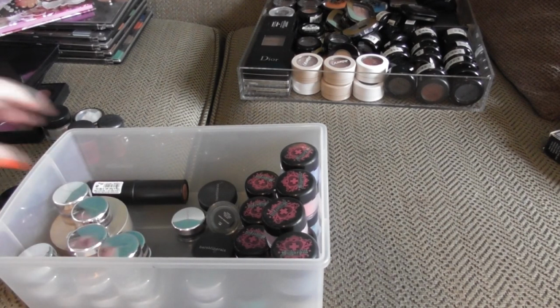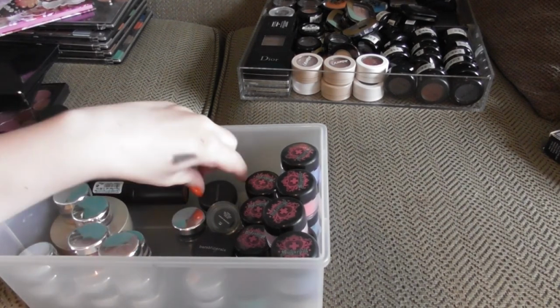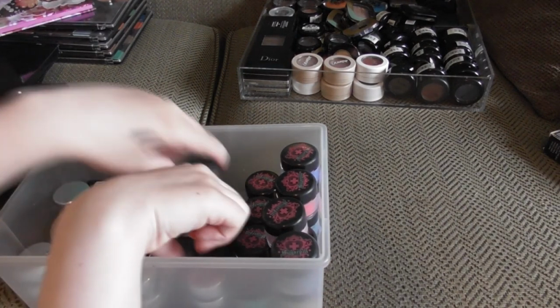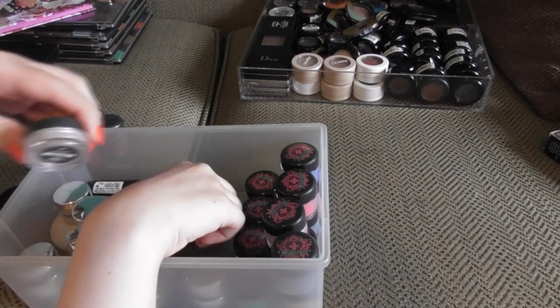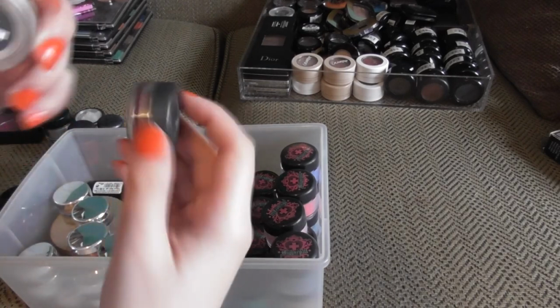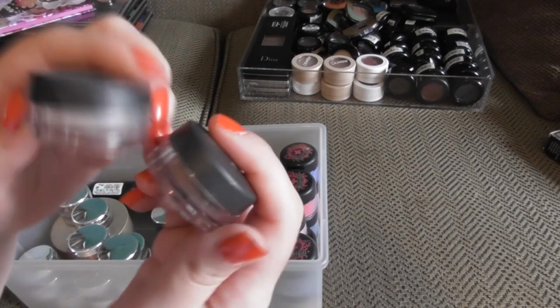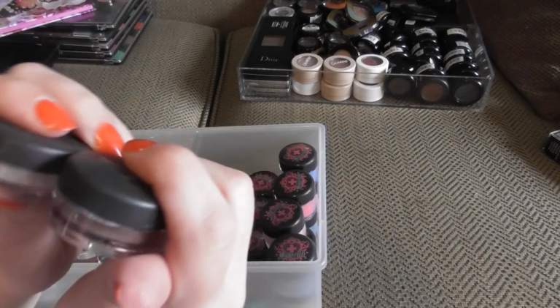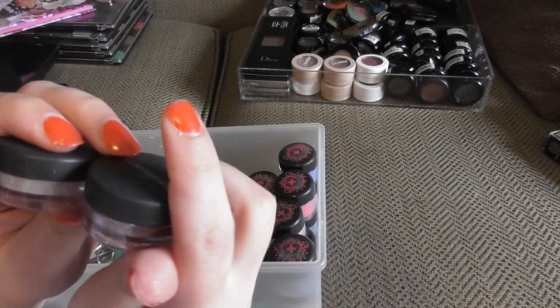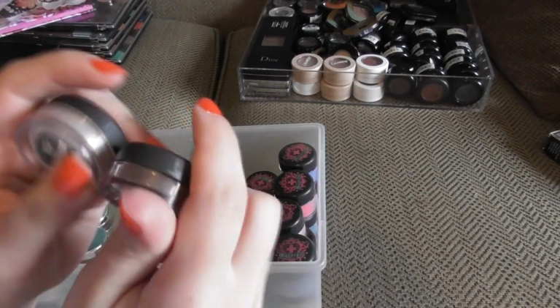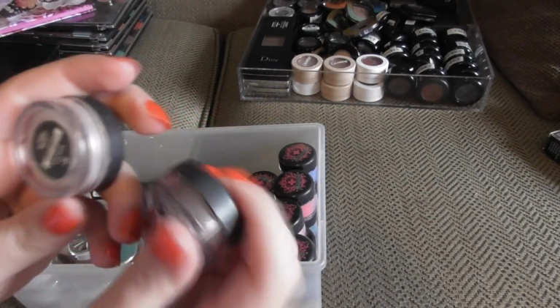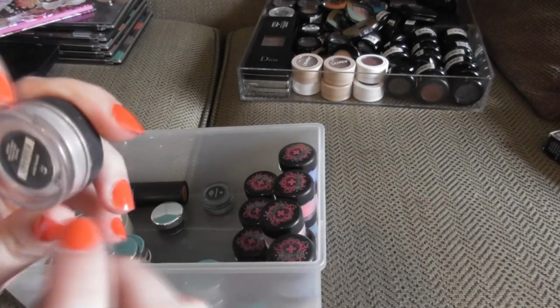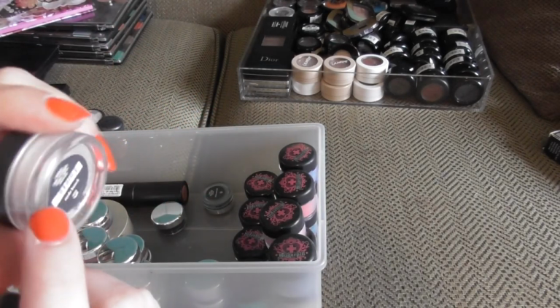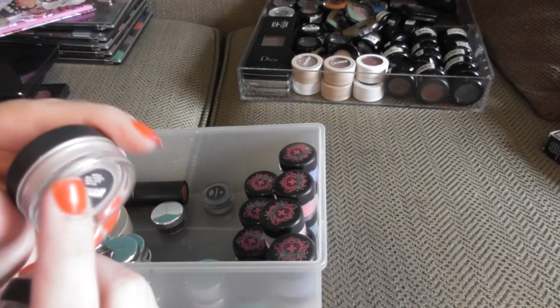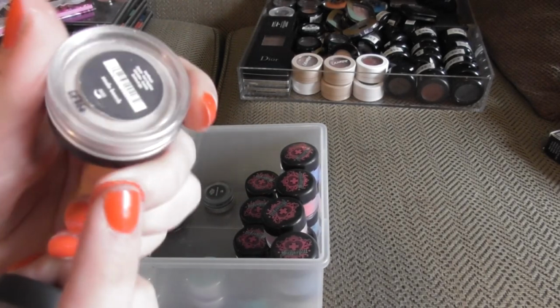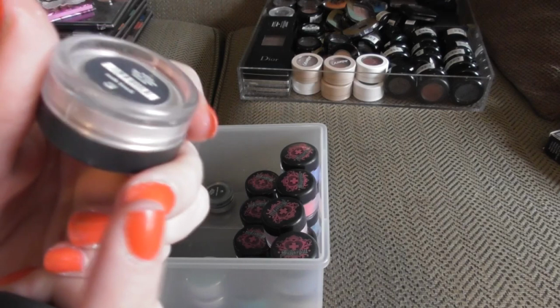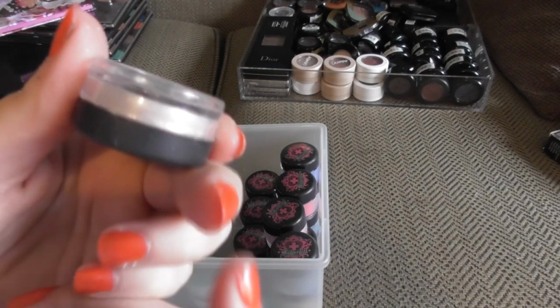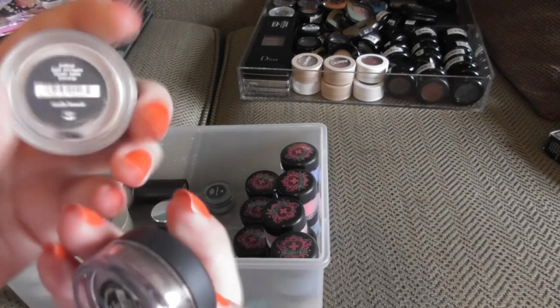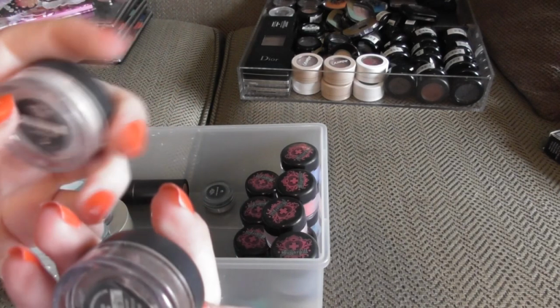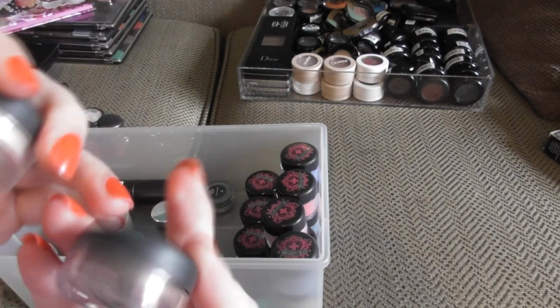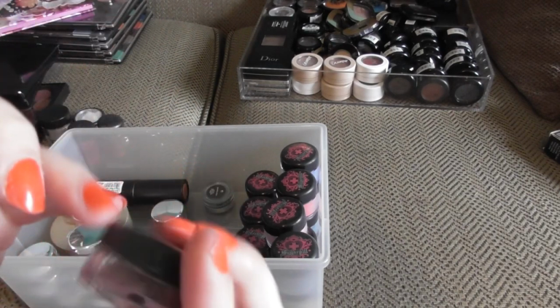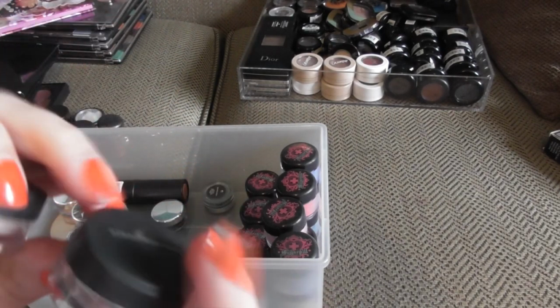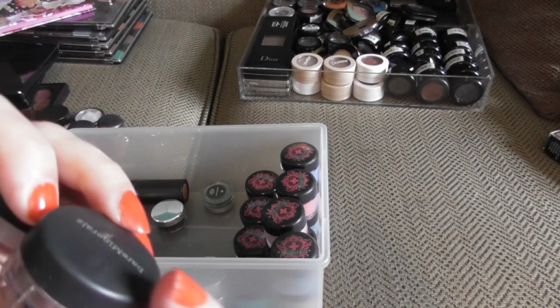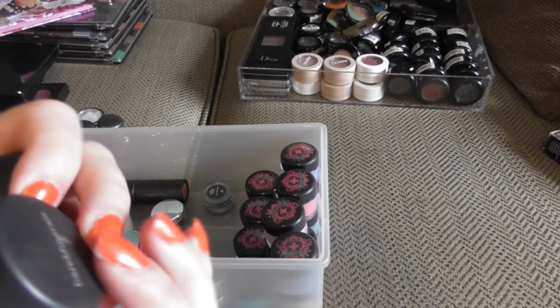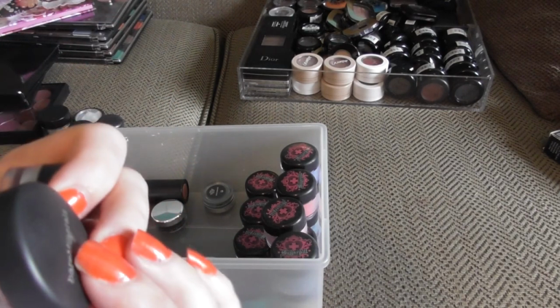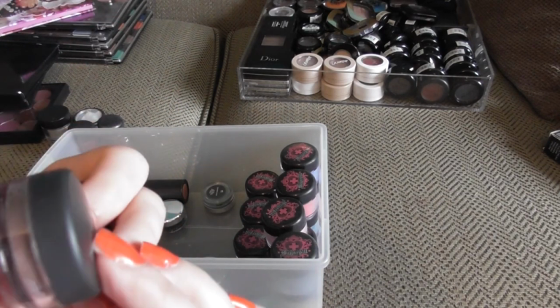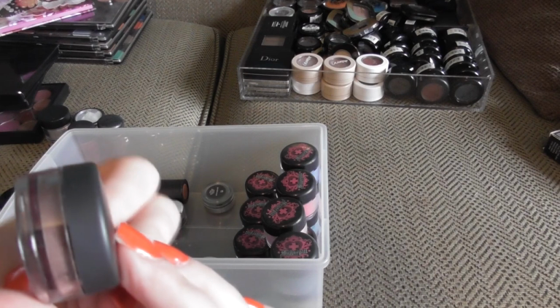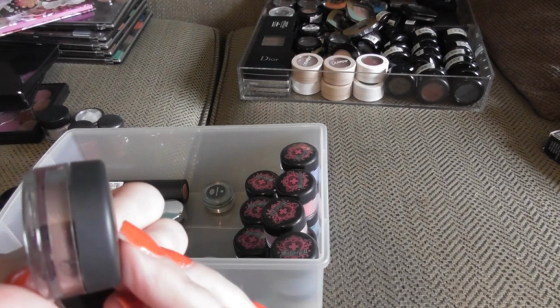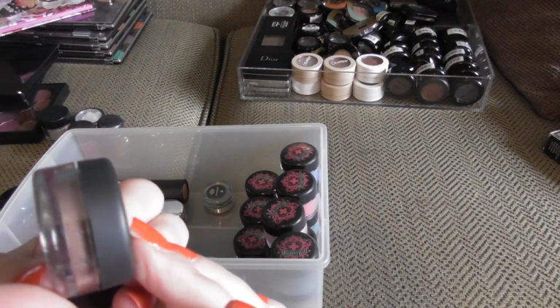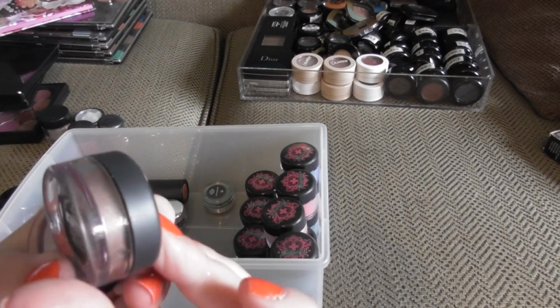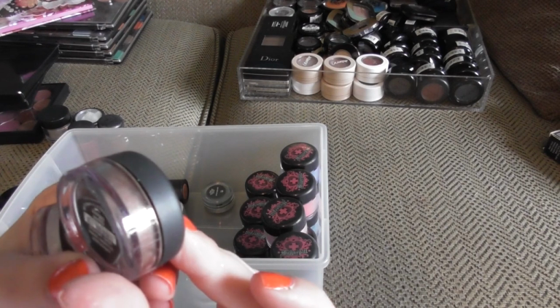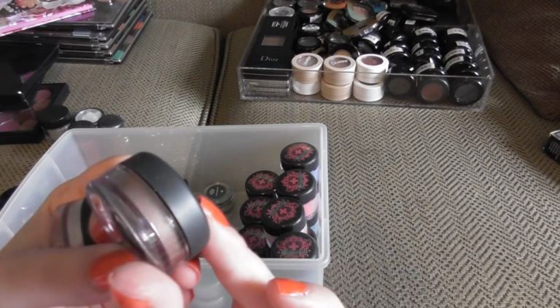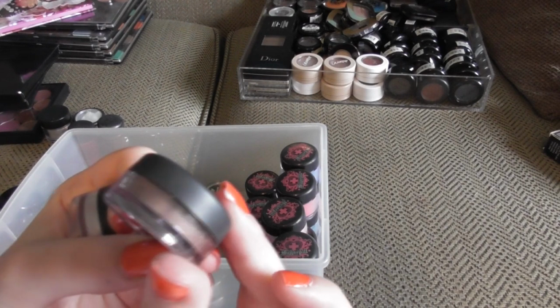I have two large shadows from Bare Minerals. We have Nude Beach, the cult classic, and Queen Tiffany, which is a beautiful, dark taupe shade.